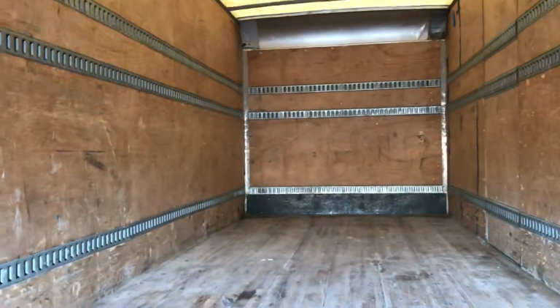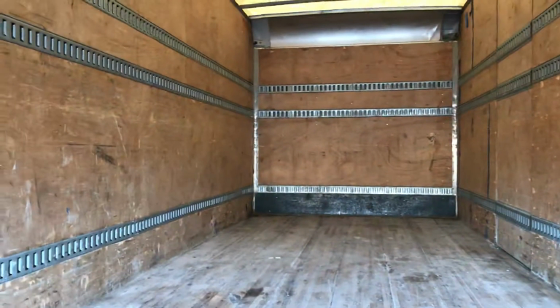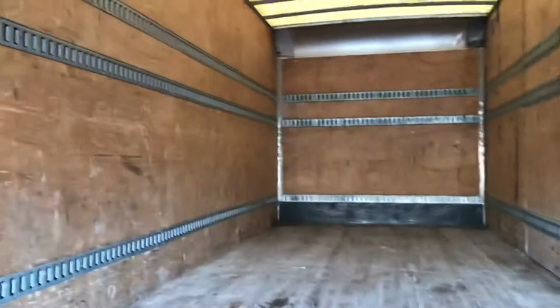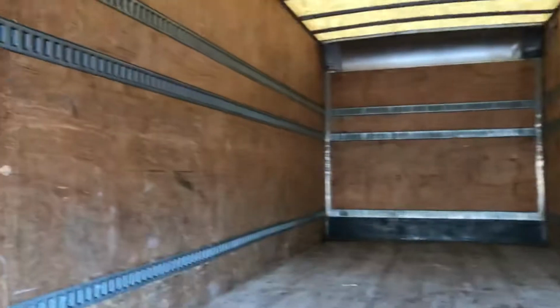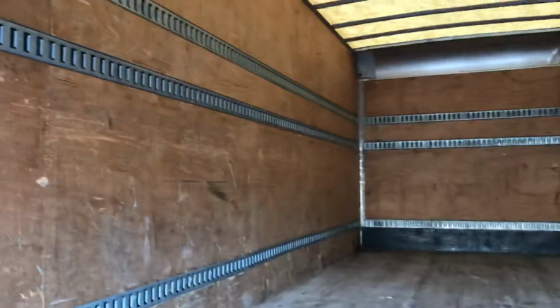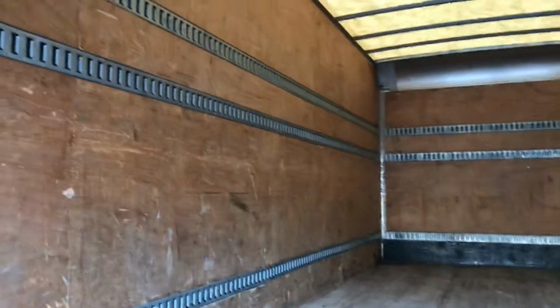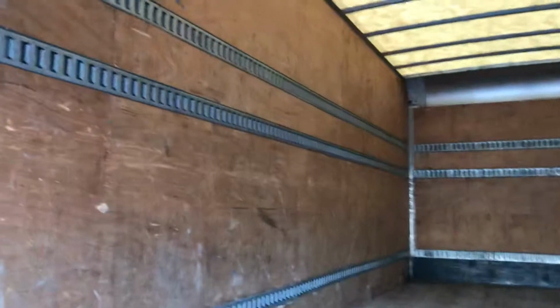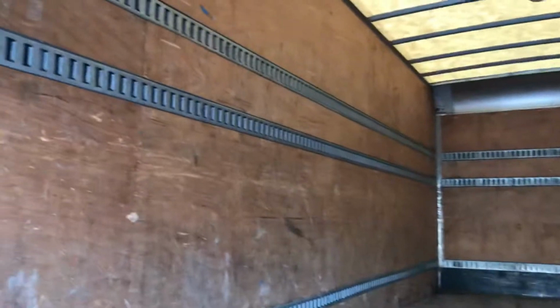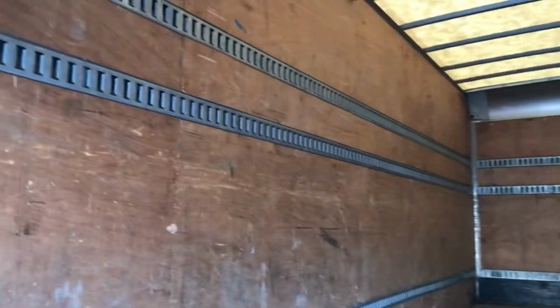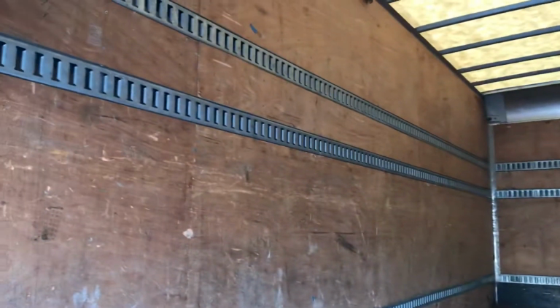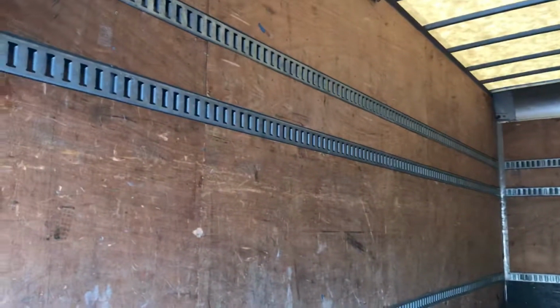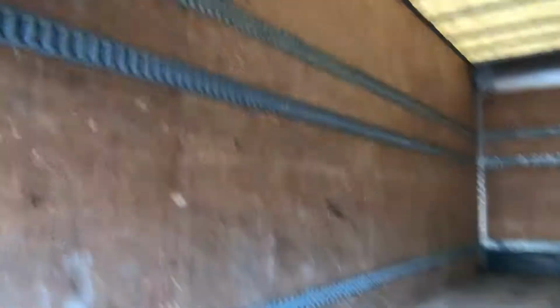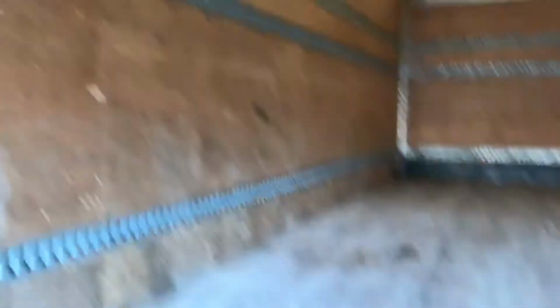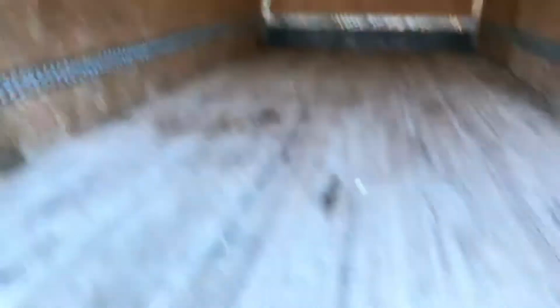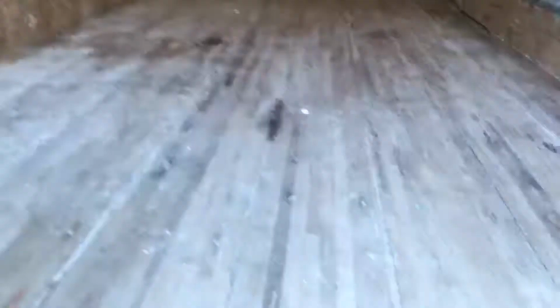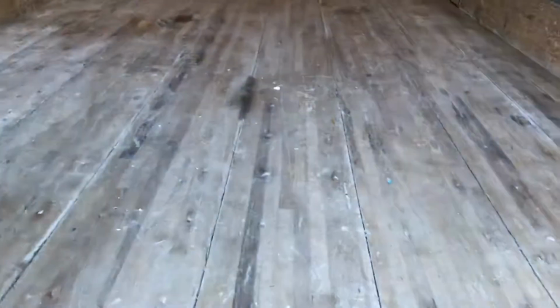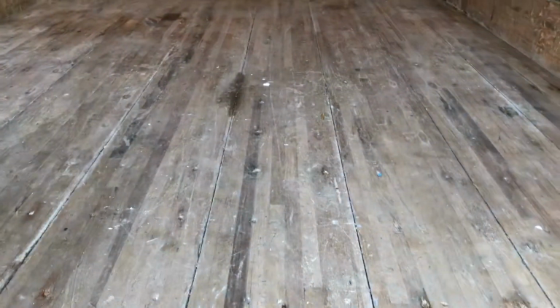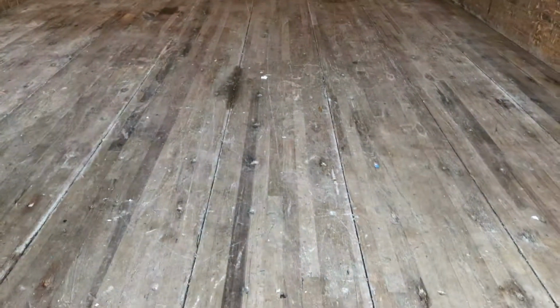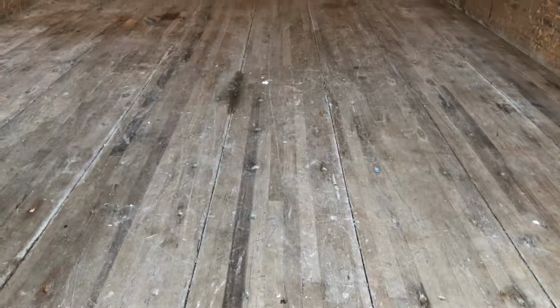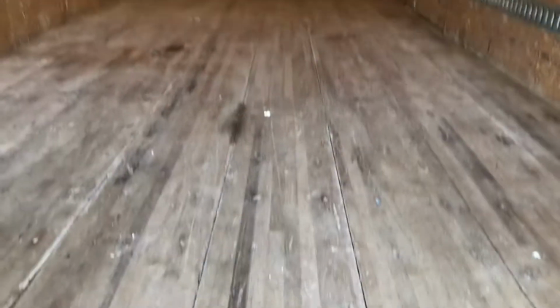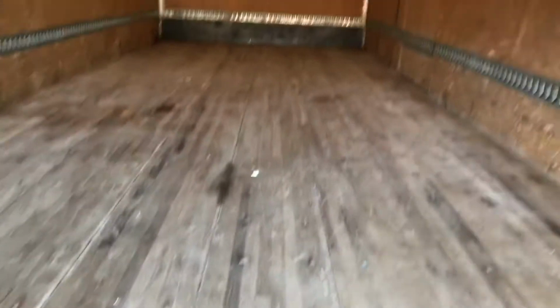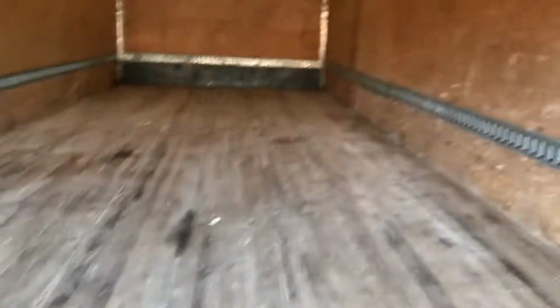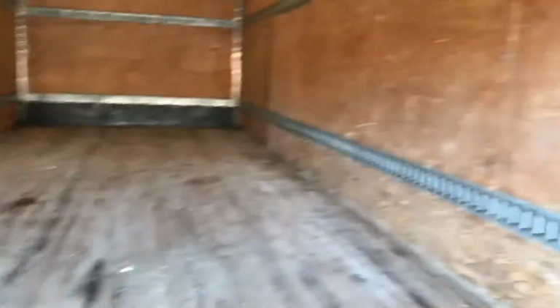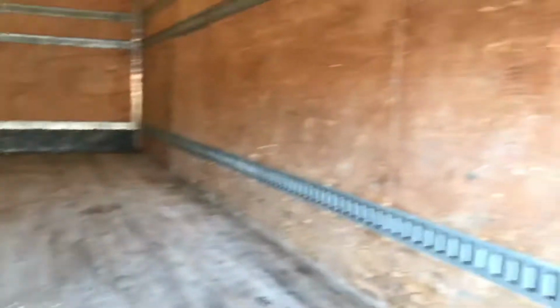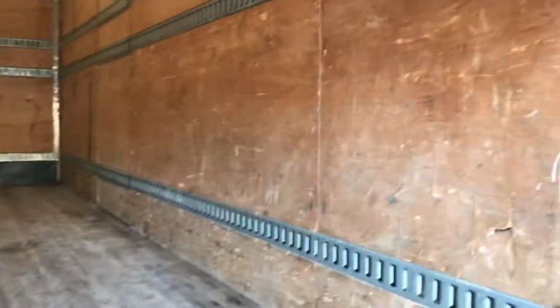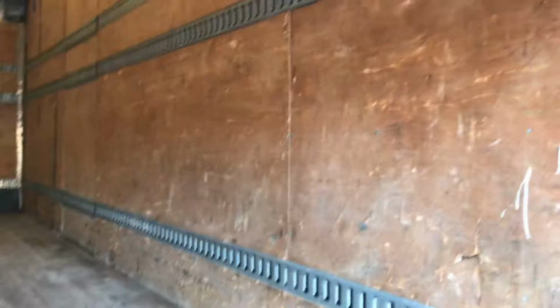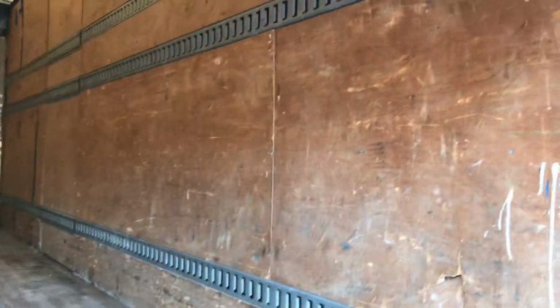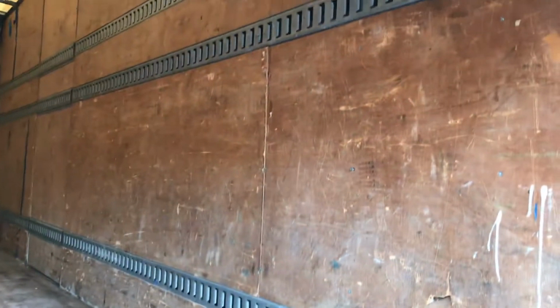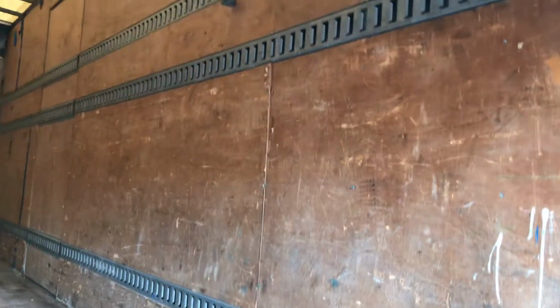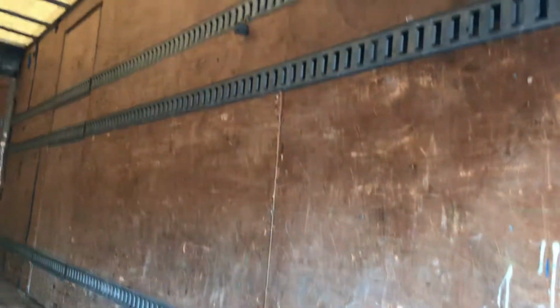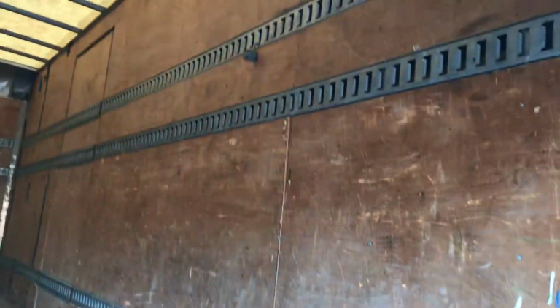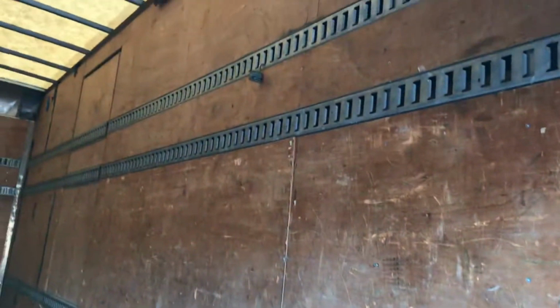Inside the box is clean, doesn't show excessive use, and the floor is in good shape. I don't notice any leaks. This one has a side door.